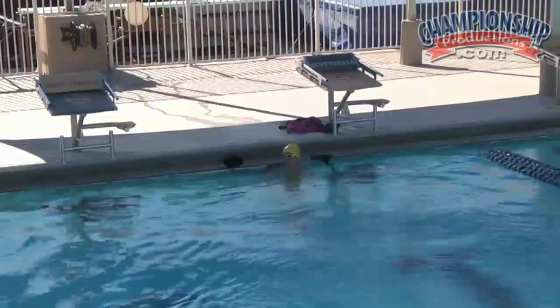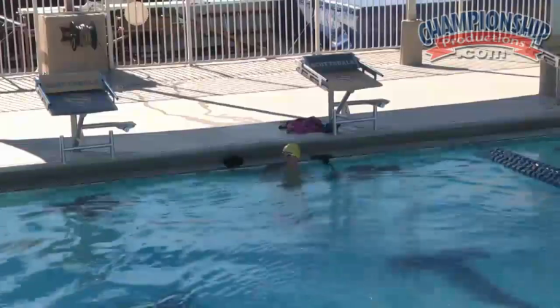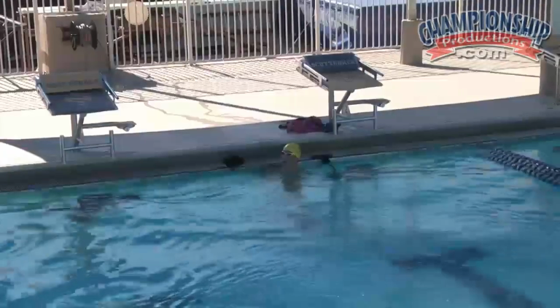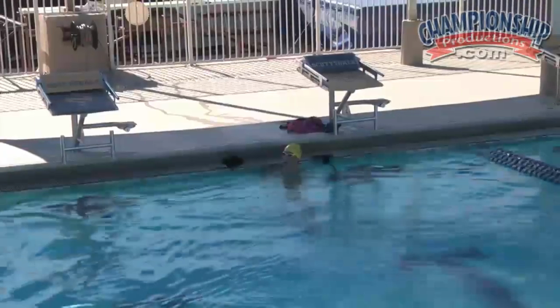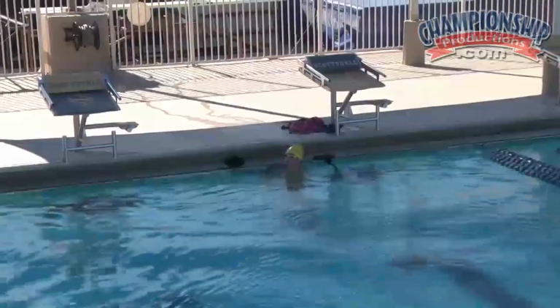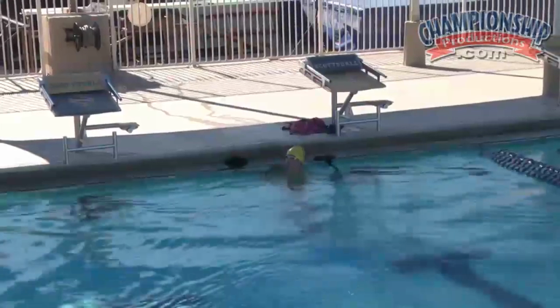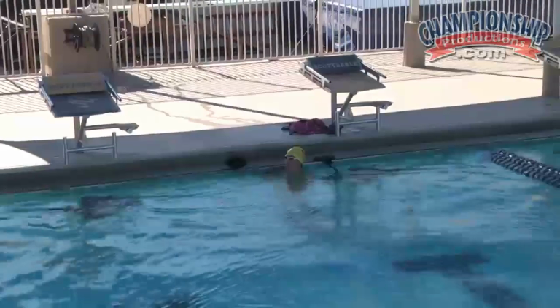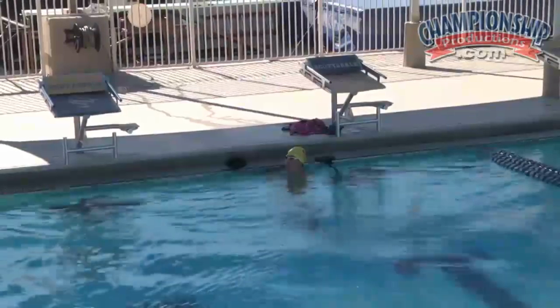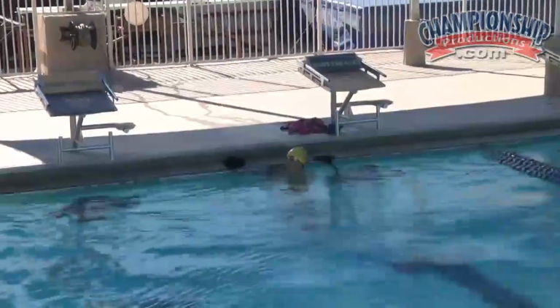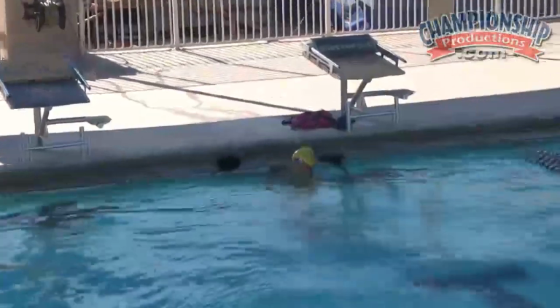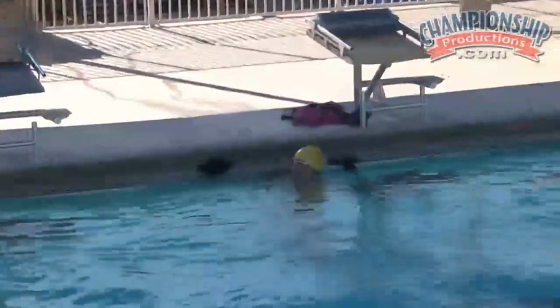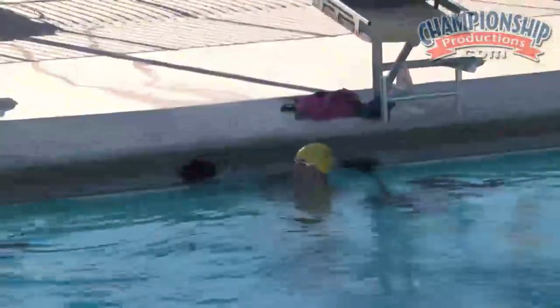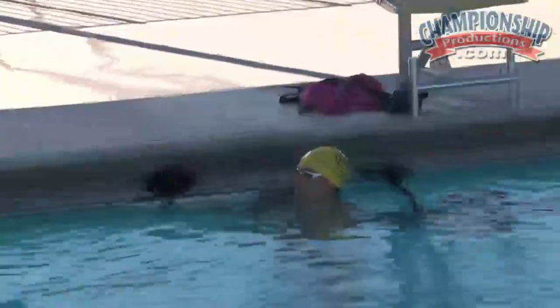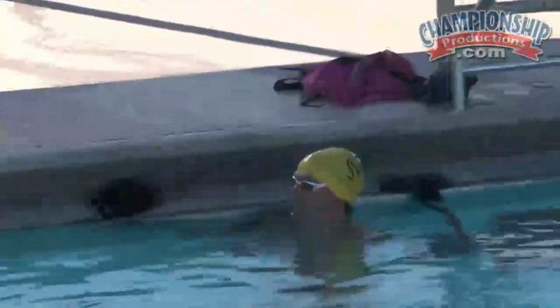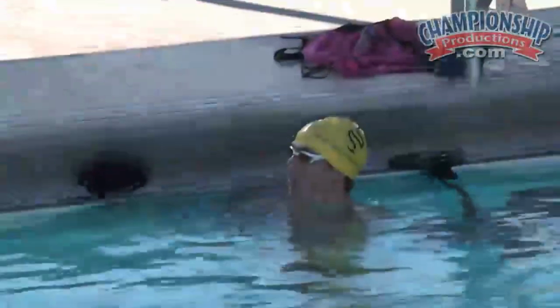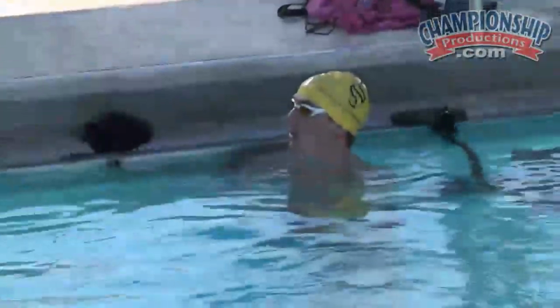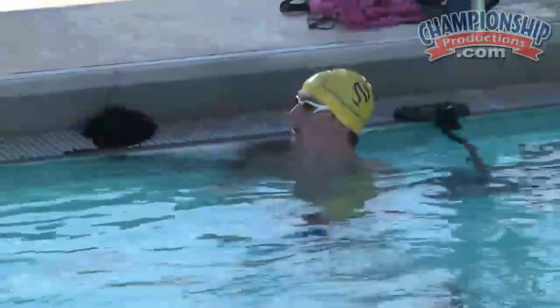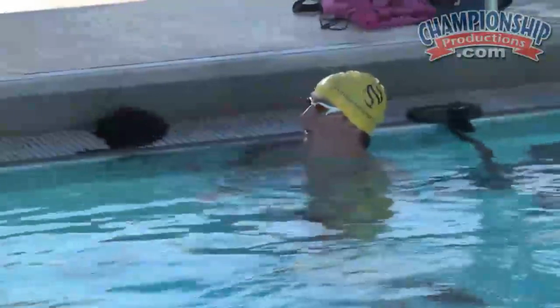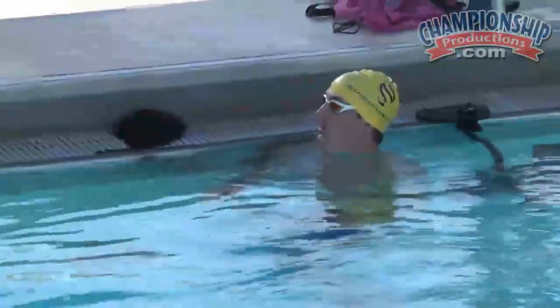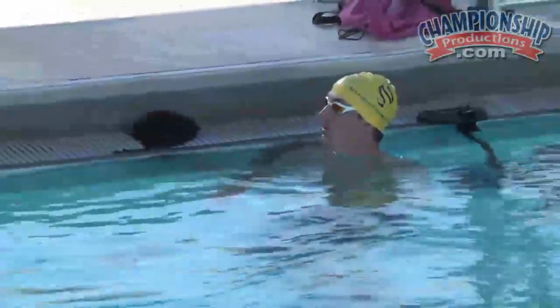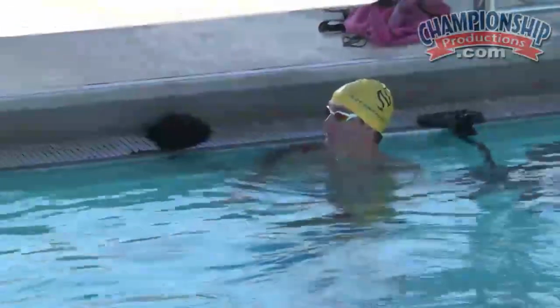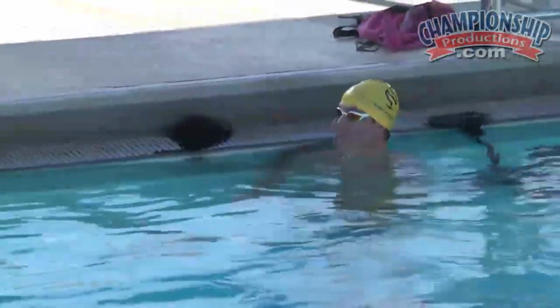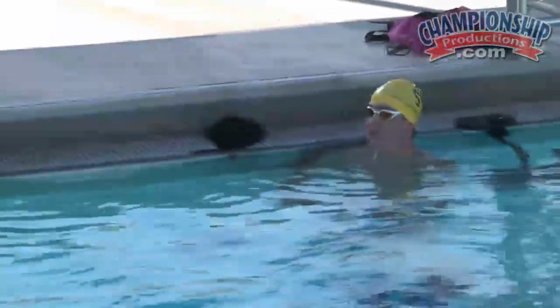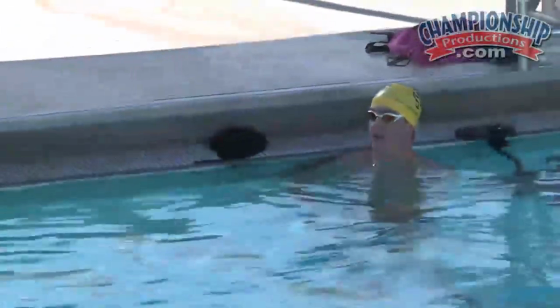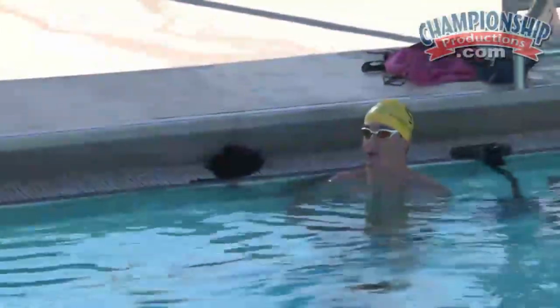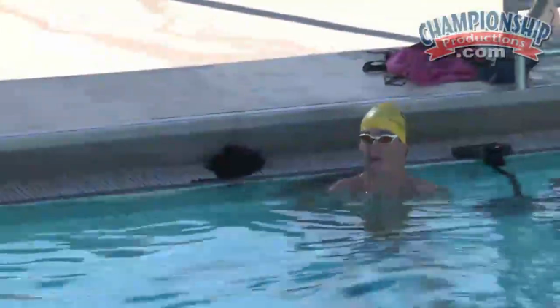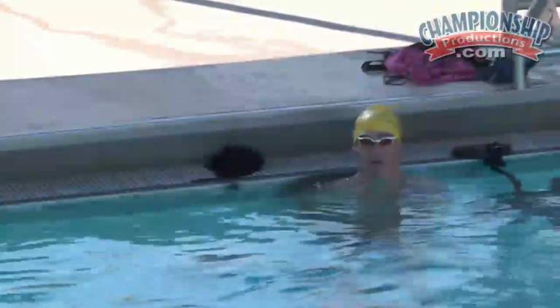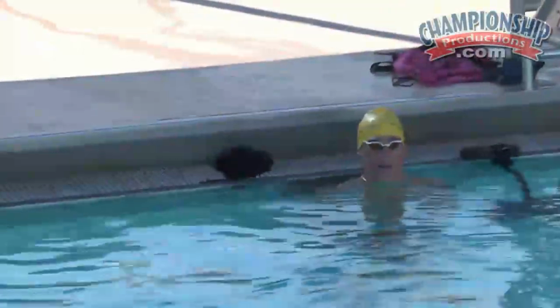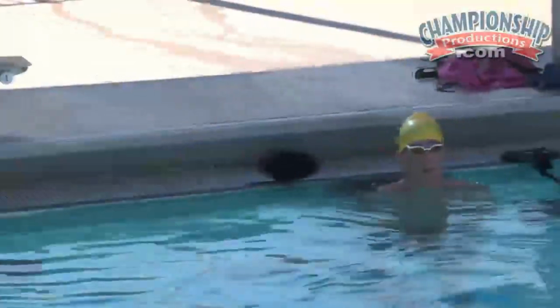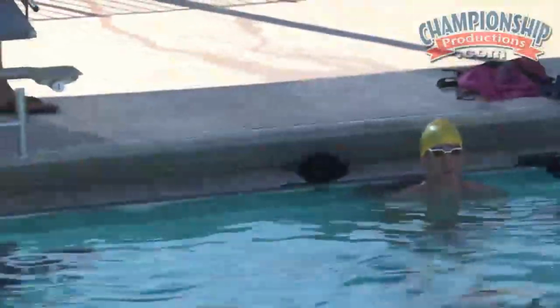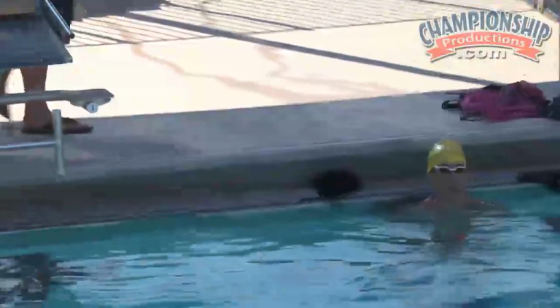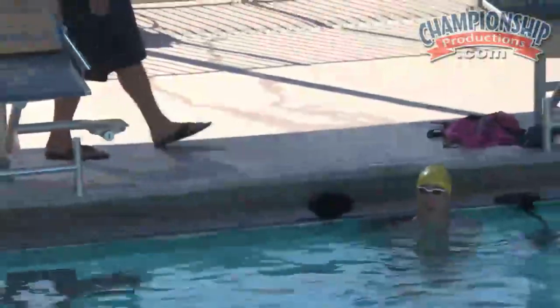As you can see, he only took six or eight kicks and he's not using much energy — just trying to manipulate and move the water with his body. It's very slippery.